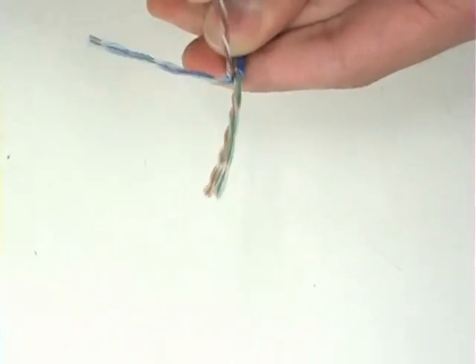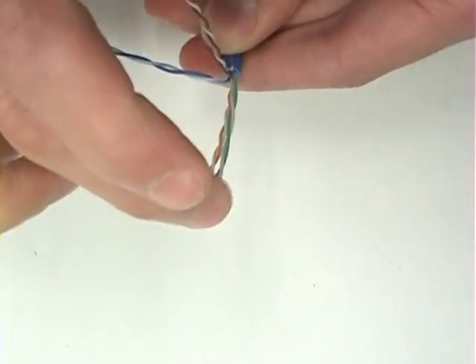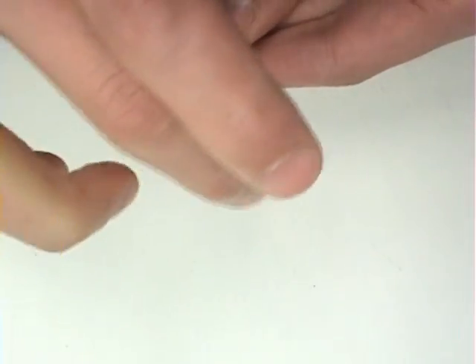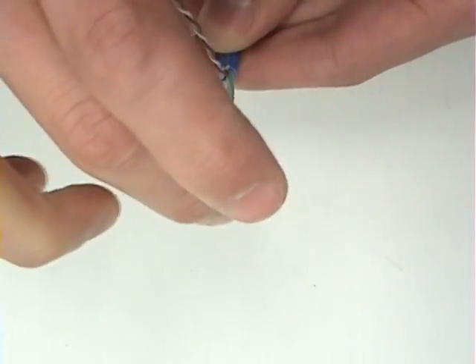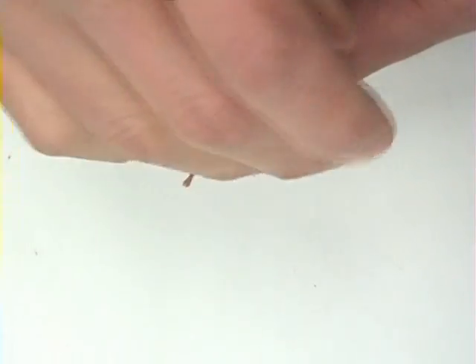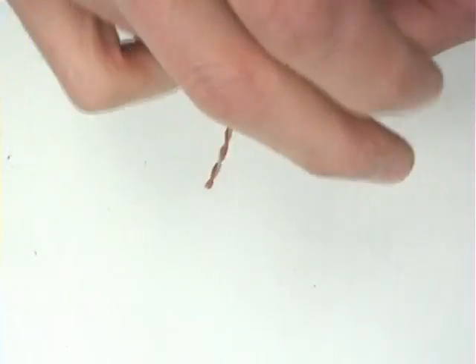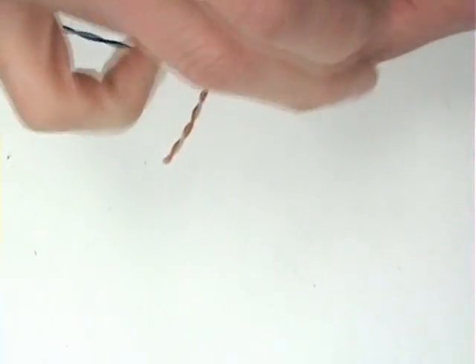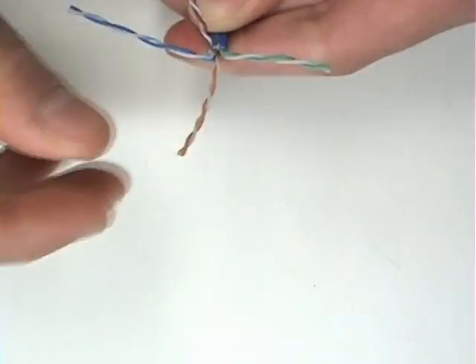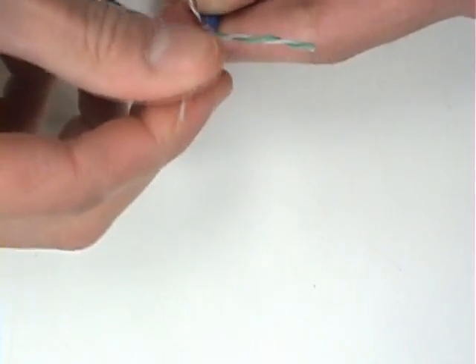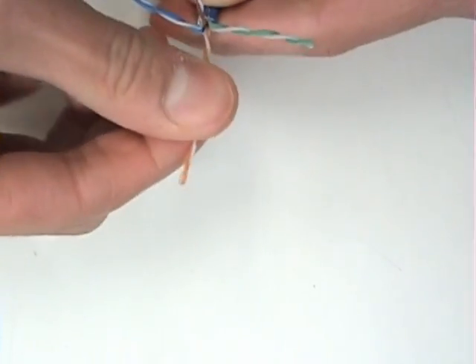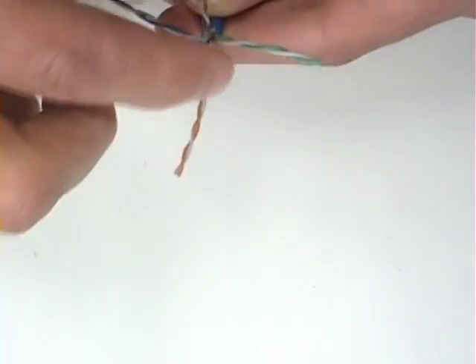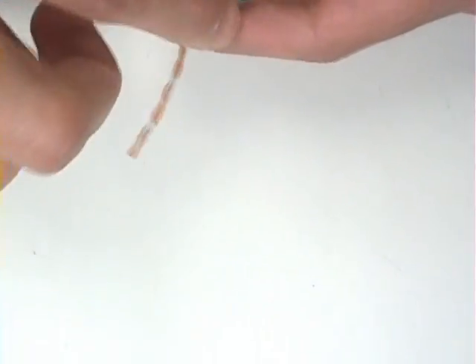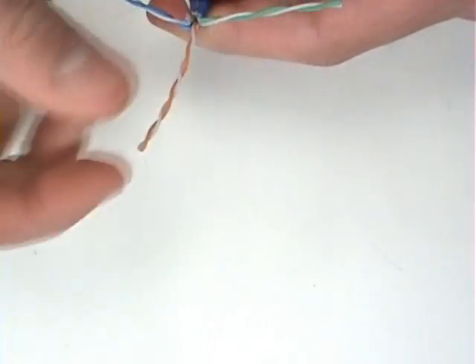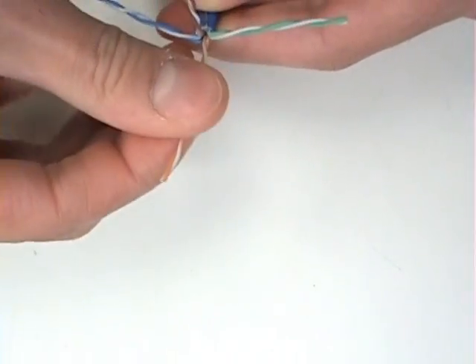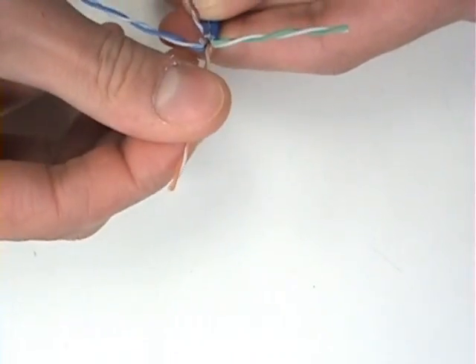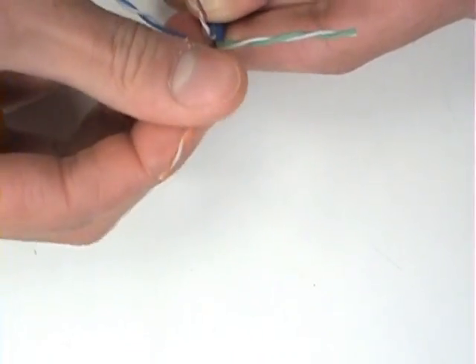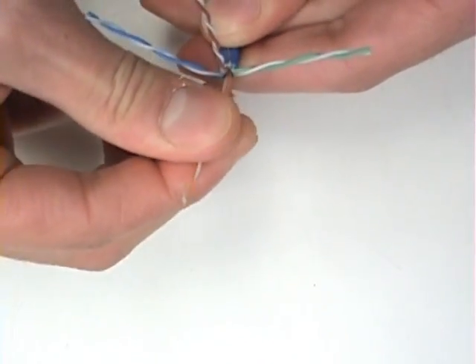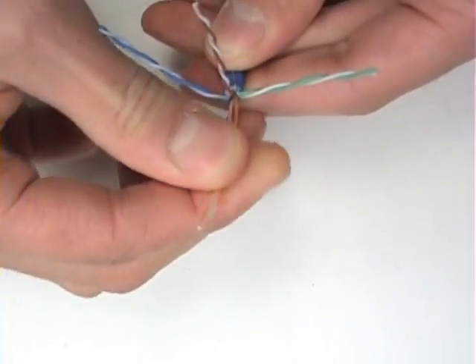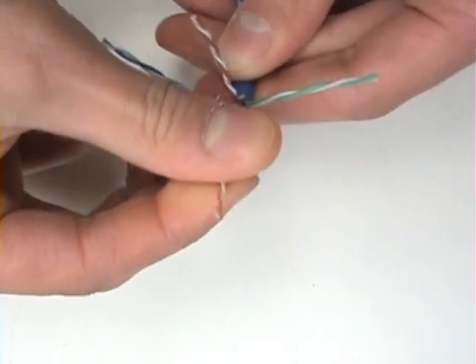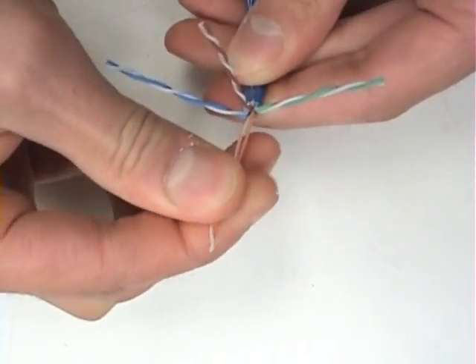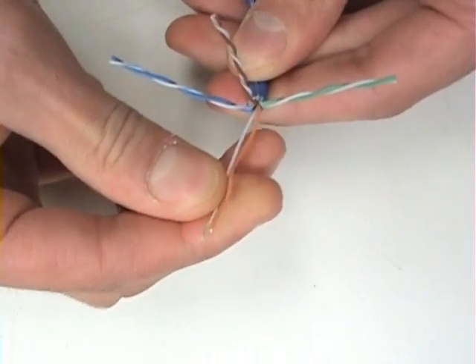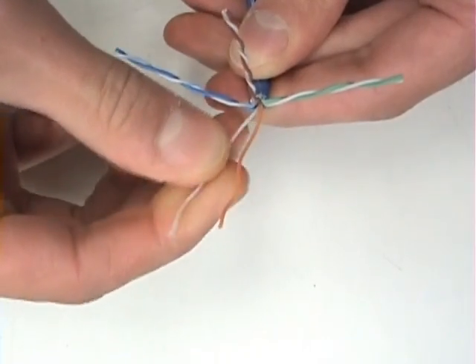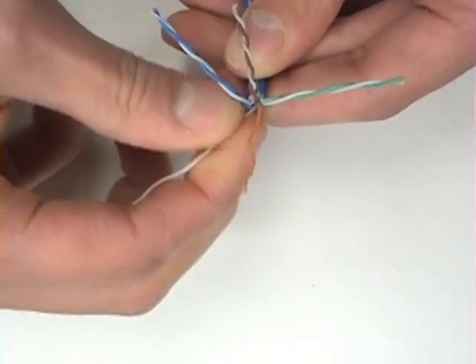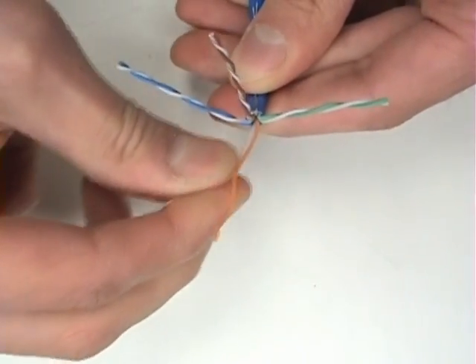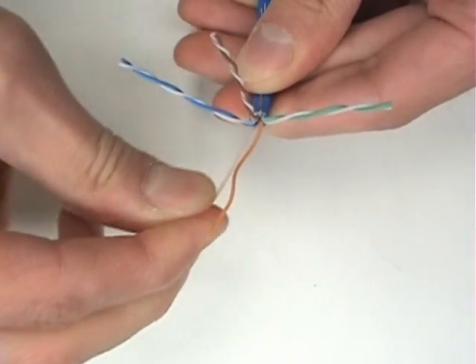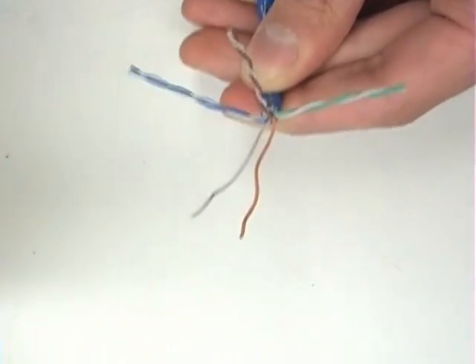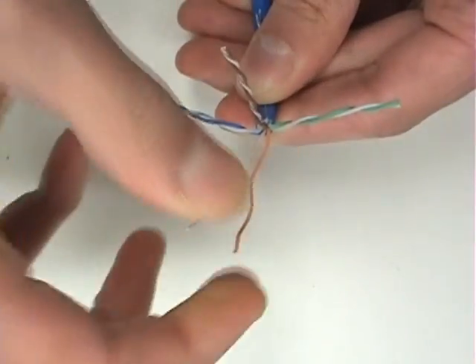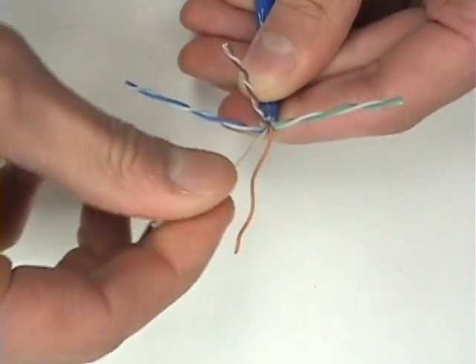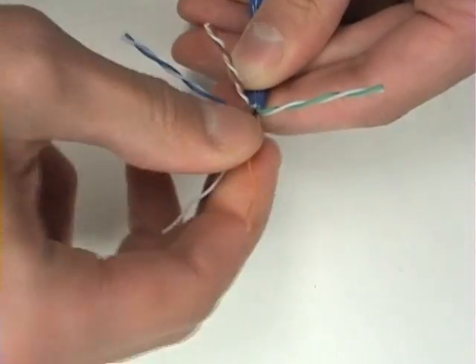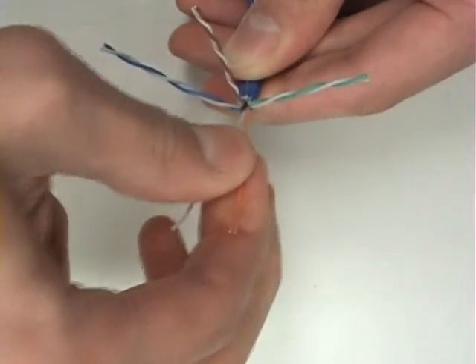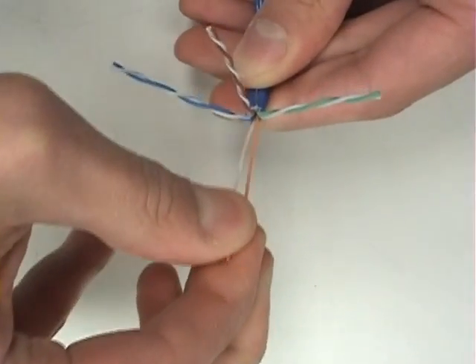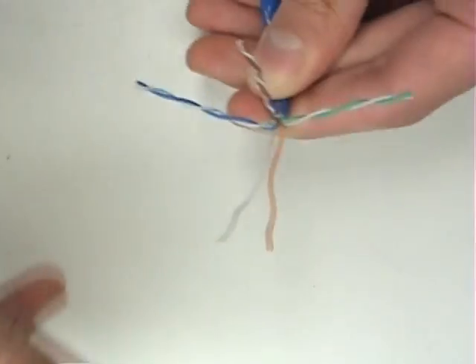In this demonstration, I am using the wiring standard T568B to make a straight-through patch cable. This wiring standard designates the color code.